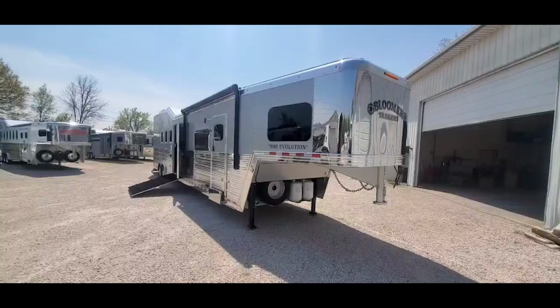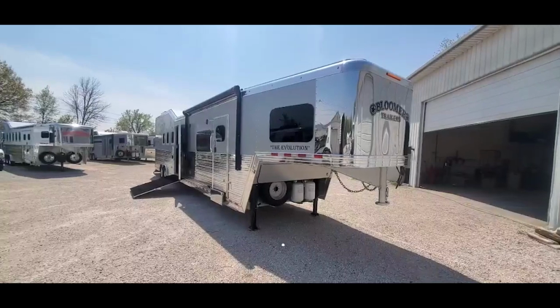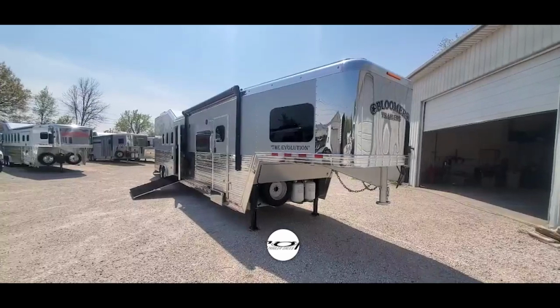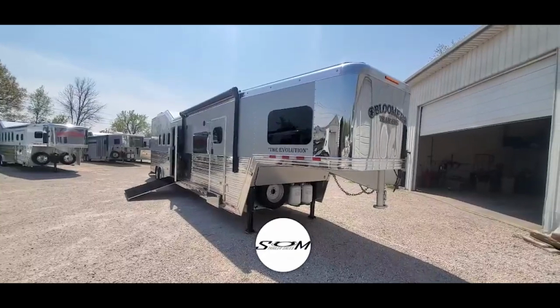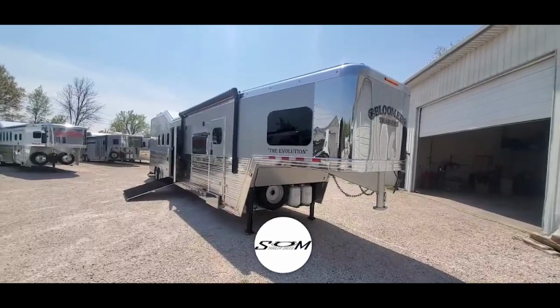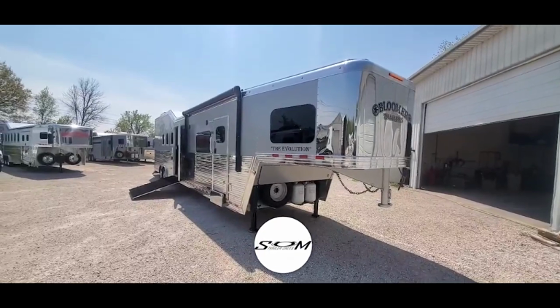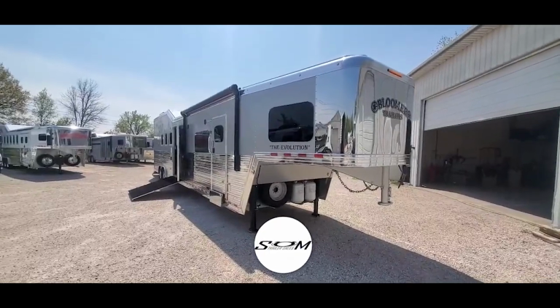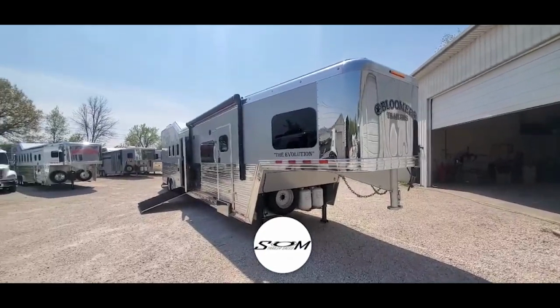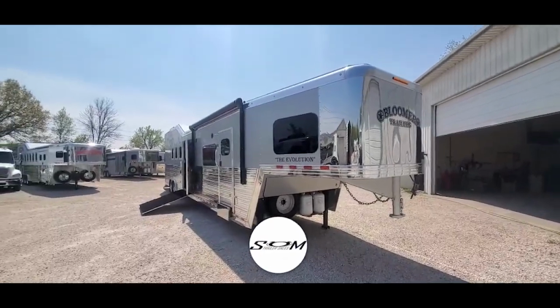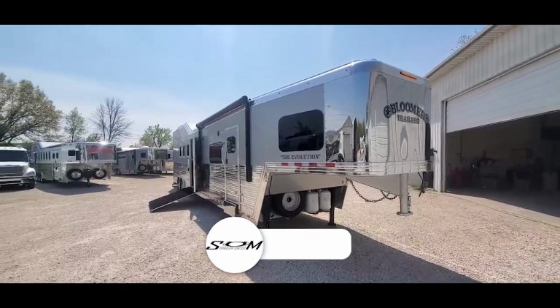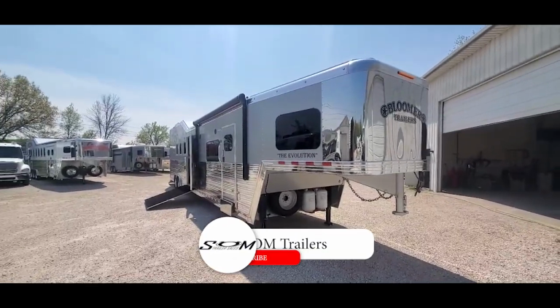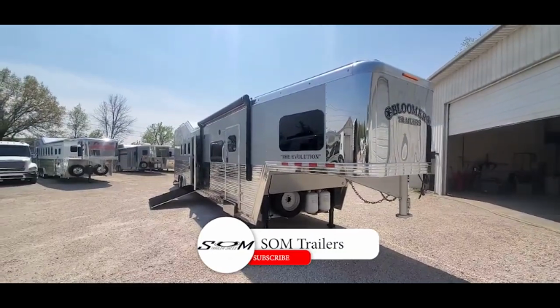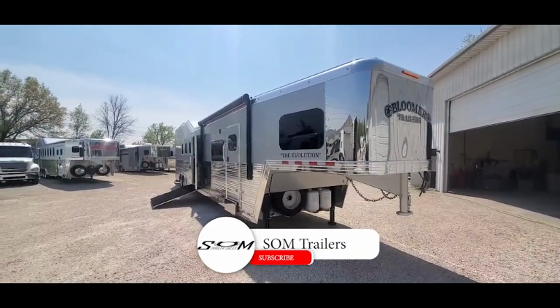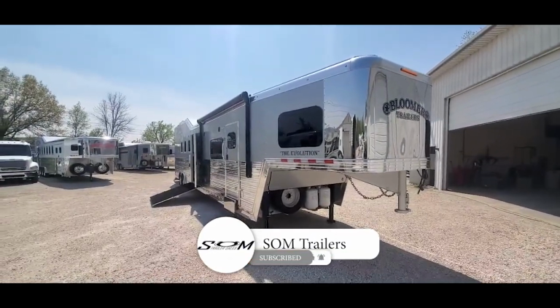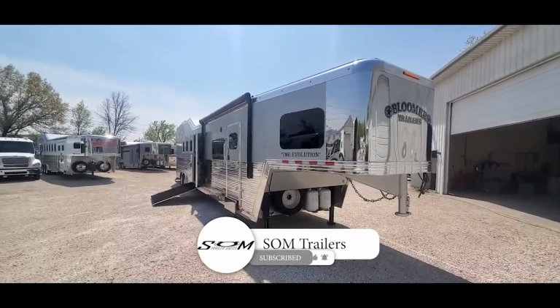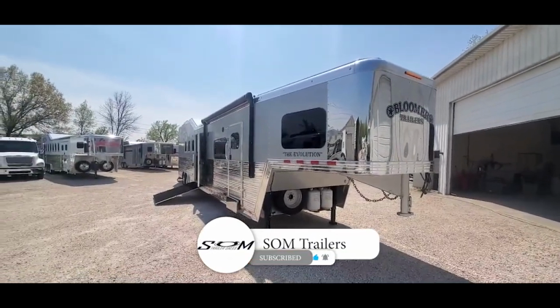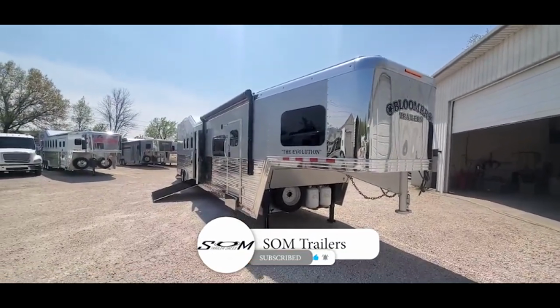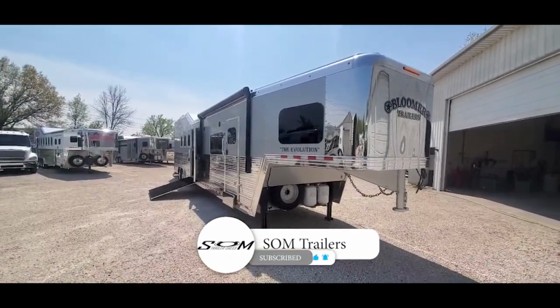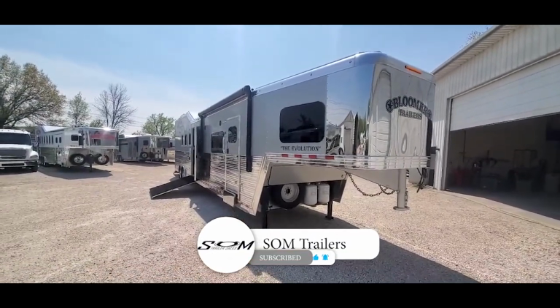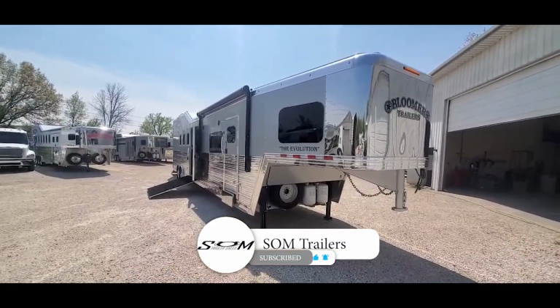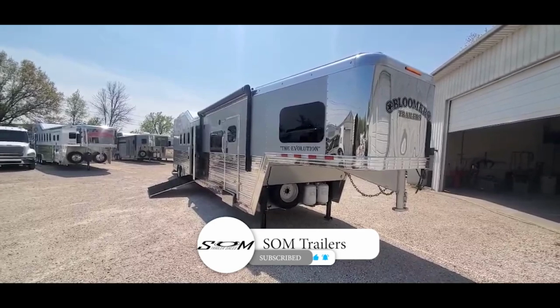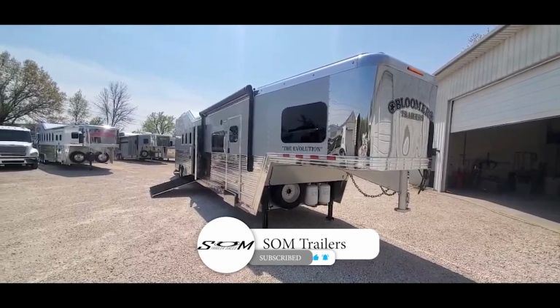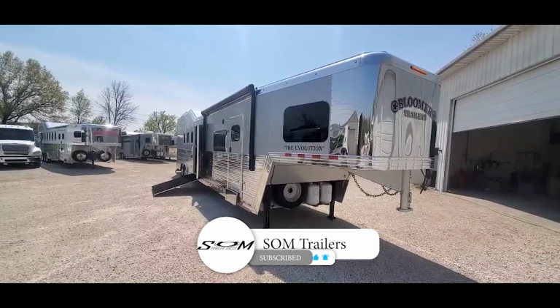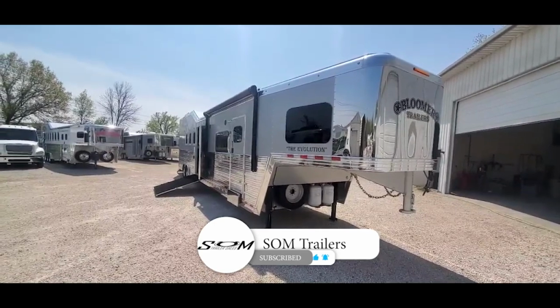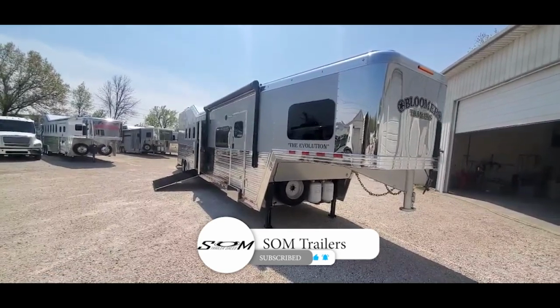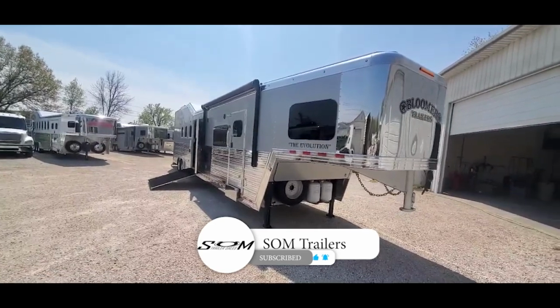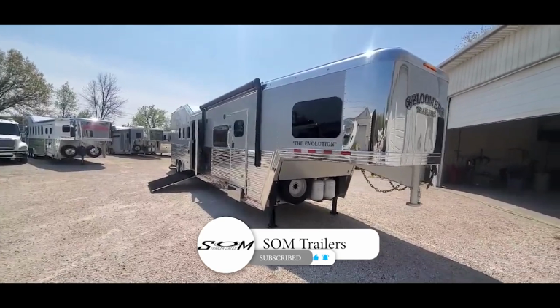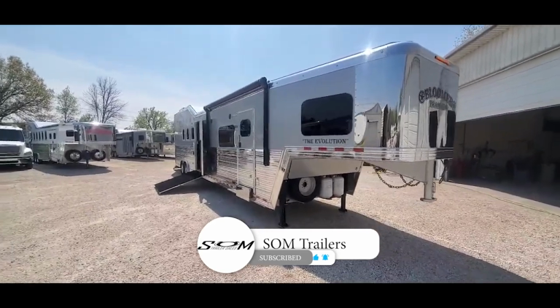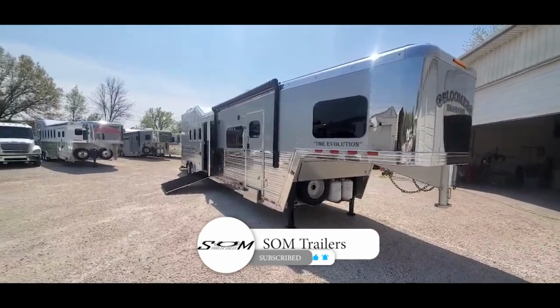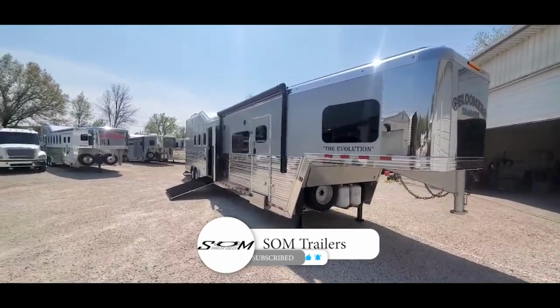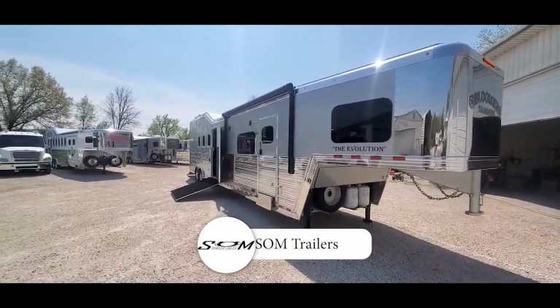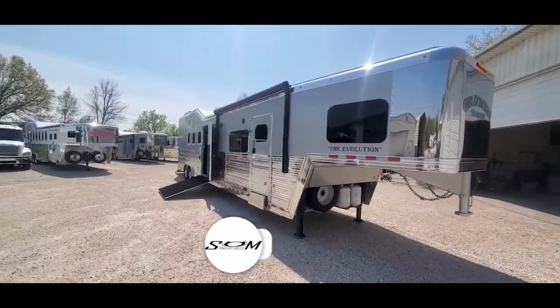This is Dave at SOM Trailer Sales, SOMTrailers.com. We're going to take a little walk-around video tour of this trailer that's available.